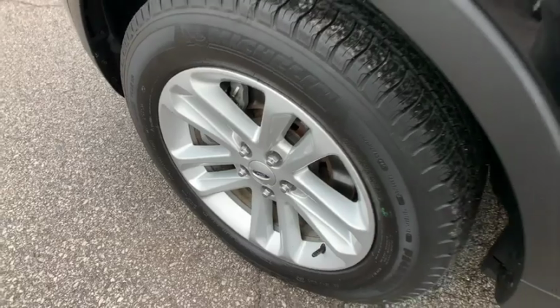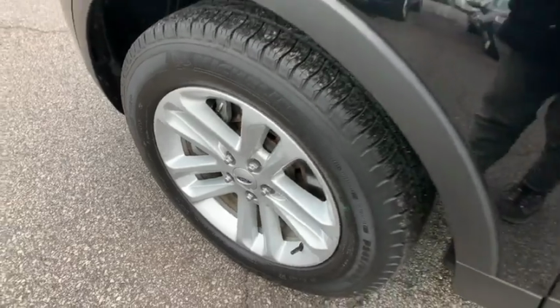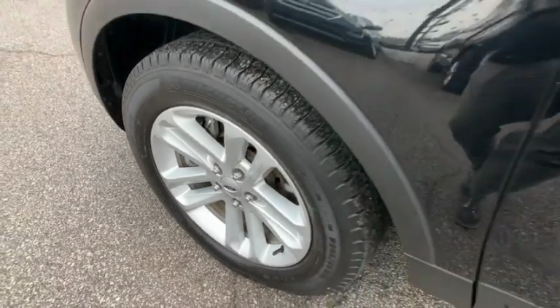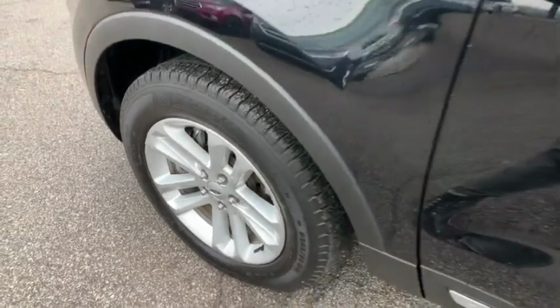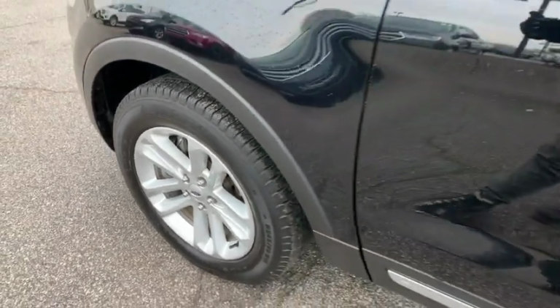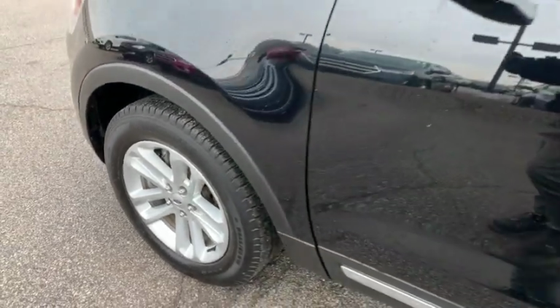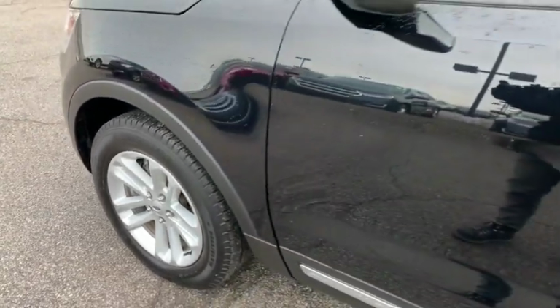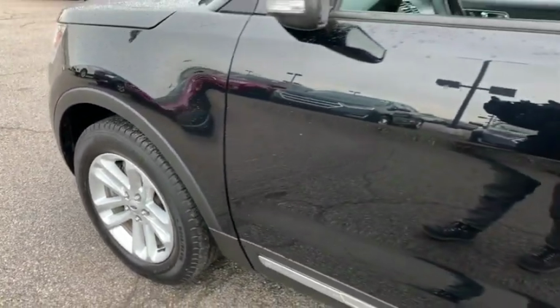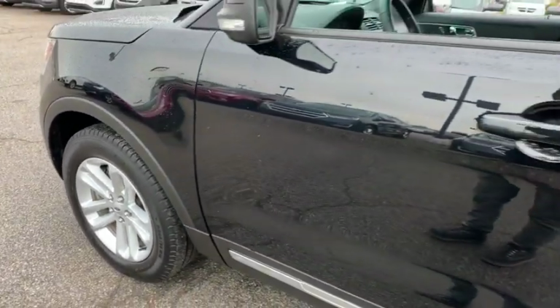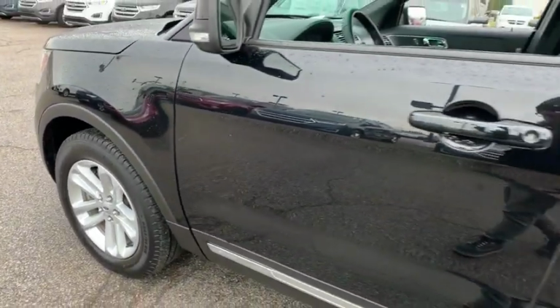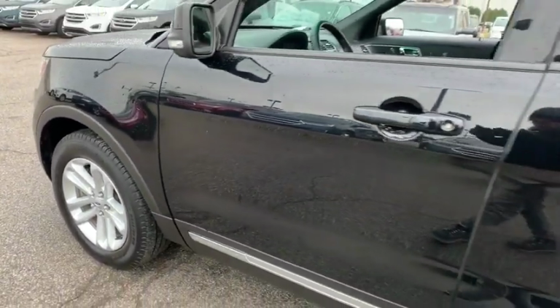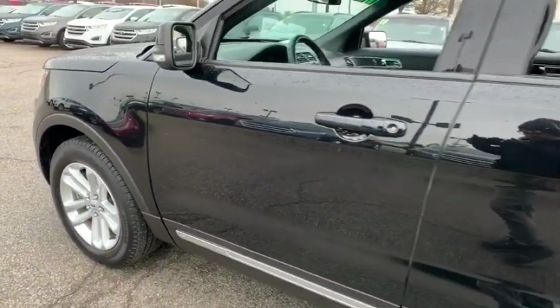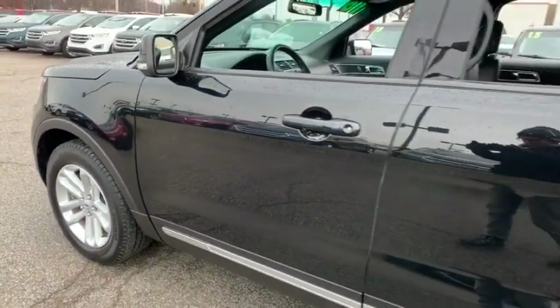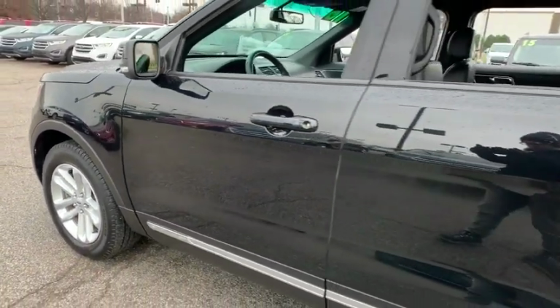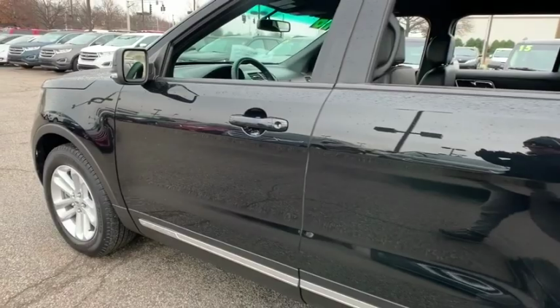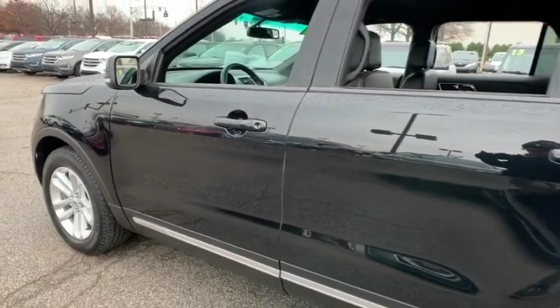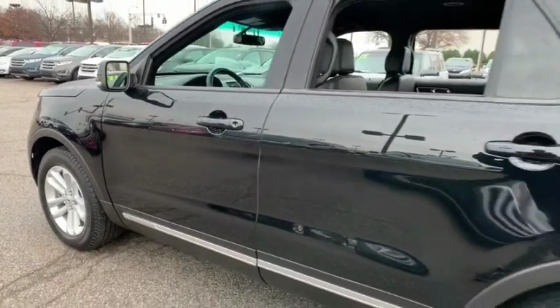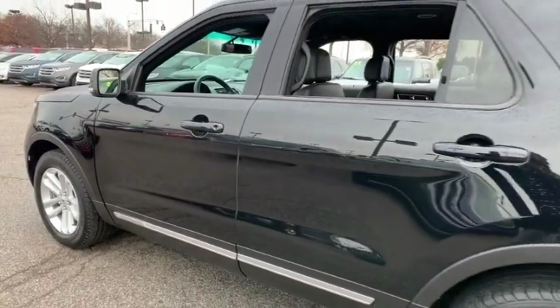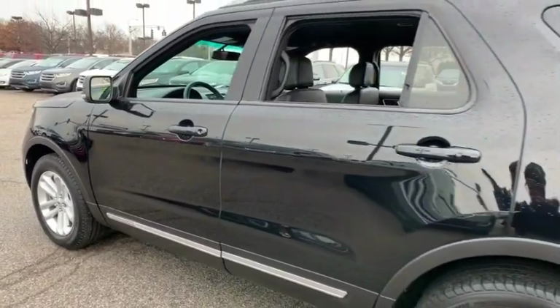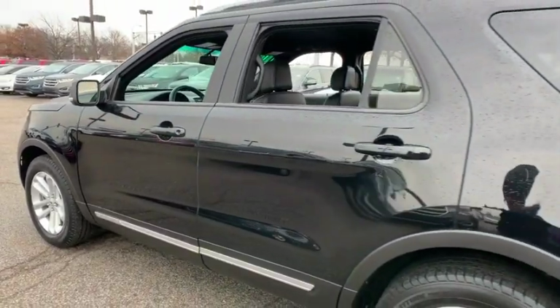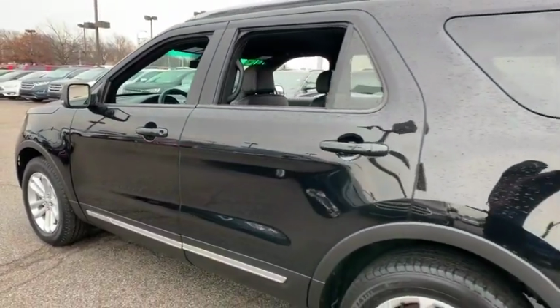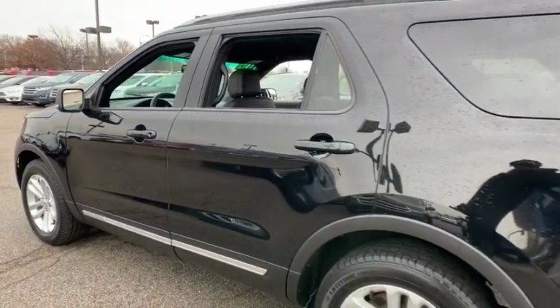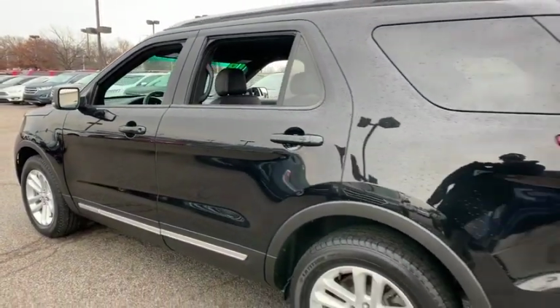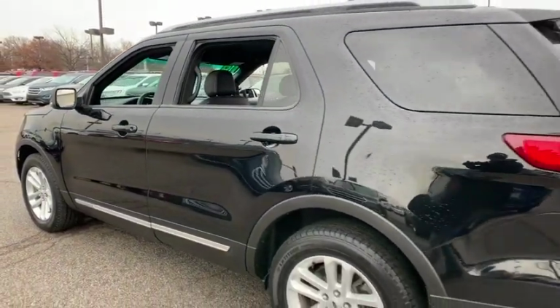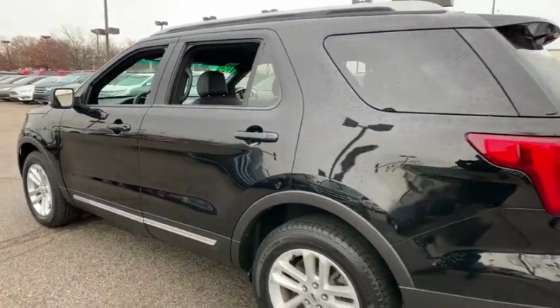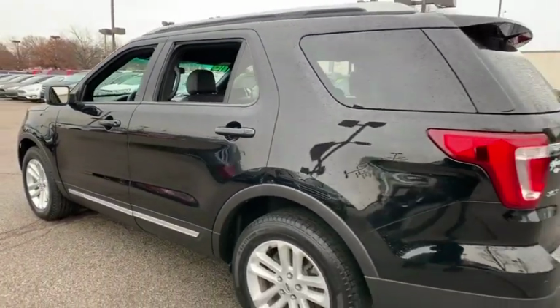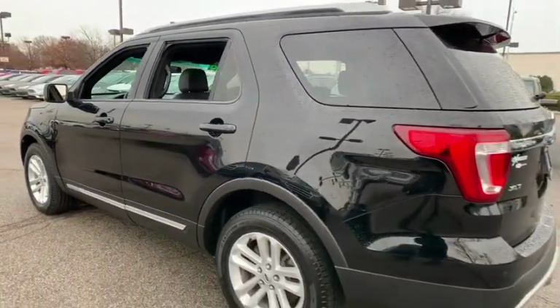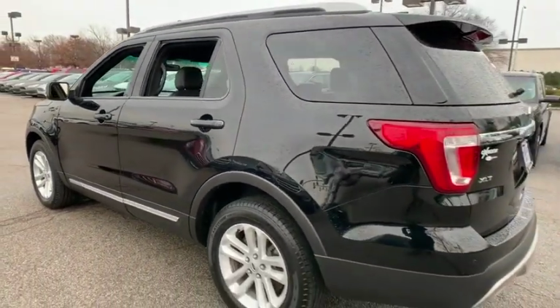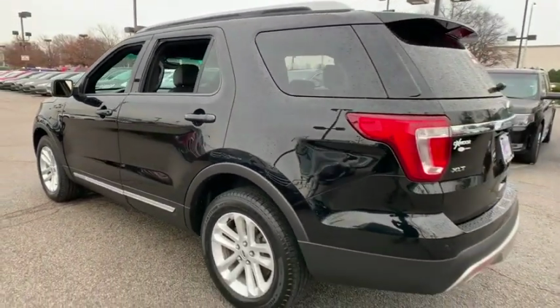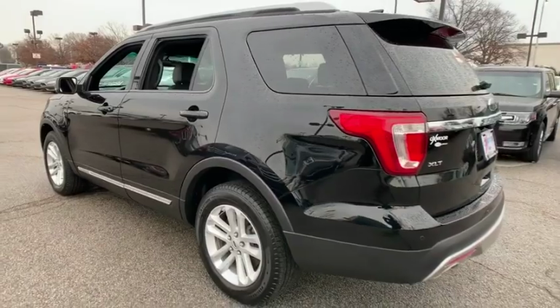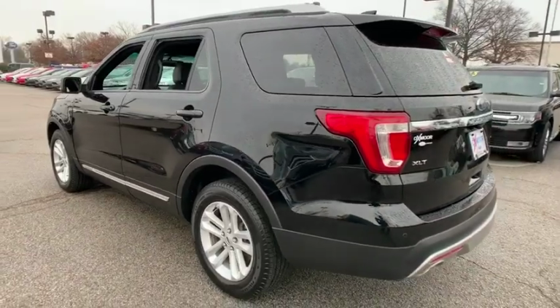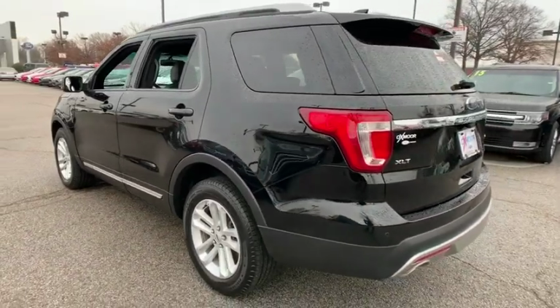A 2016 Ford Explorer. You've got a lot of capabilities to call on in a Ford Explorer. Don't underestimate your choices. This vehicle has less than 25,000 miles.